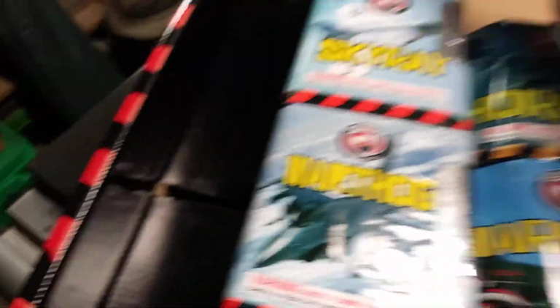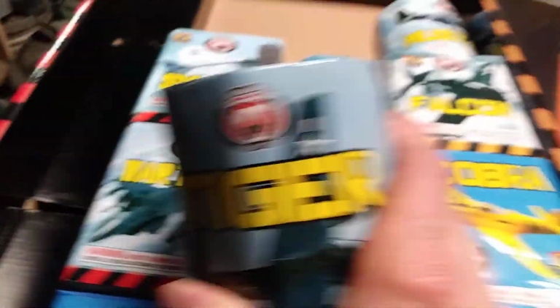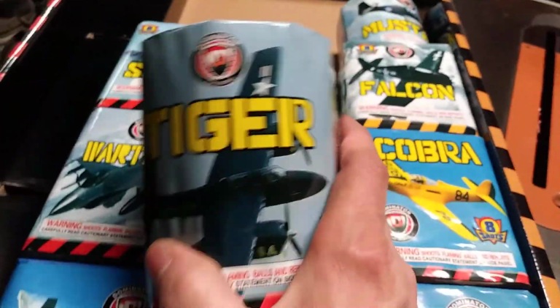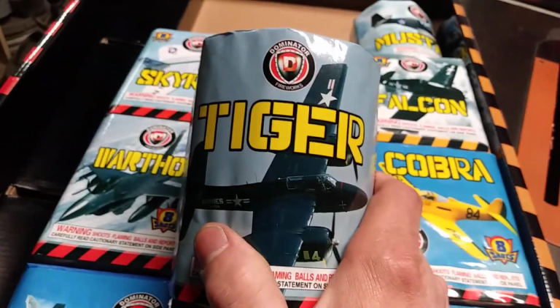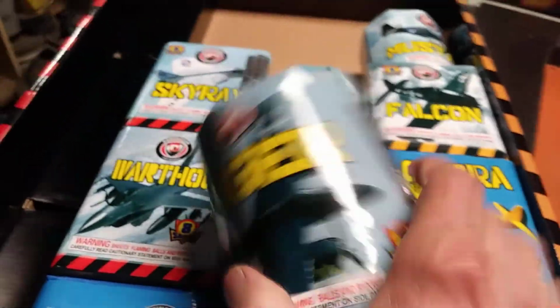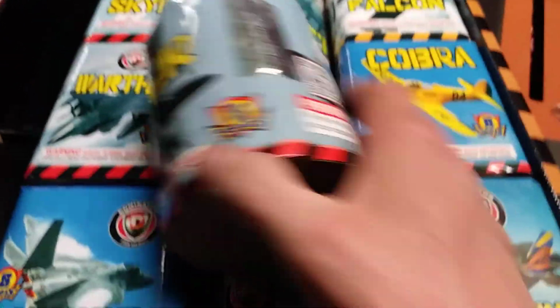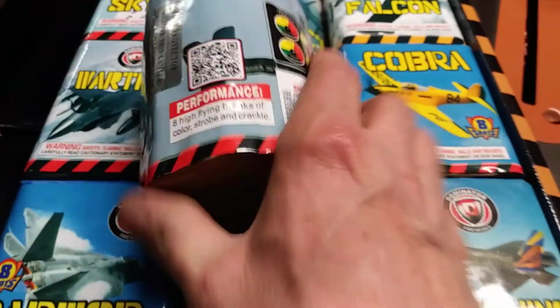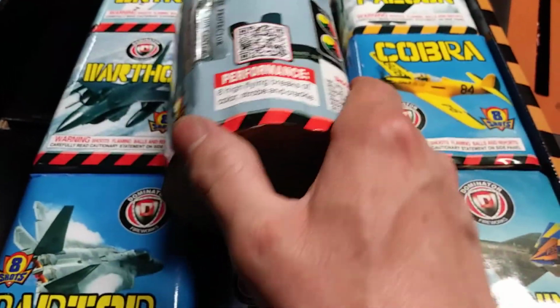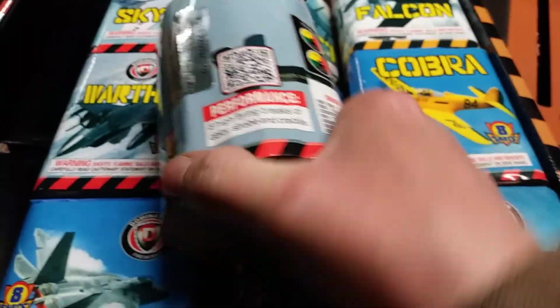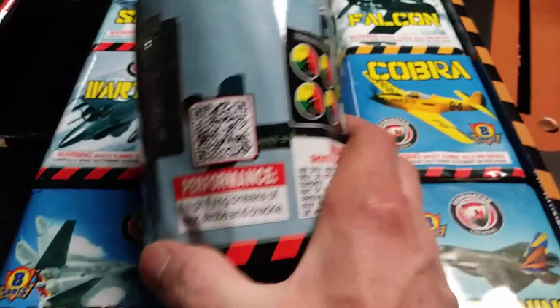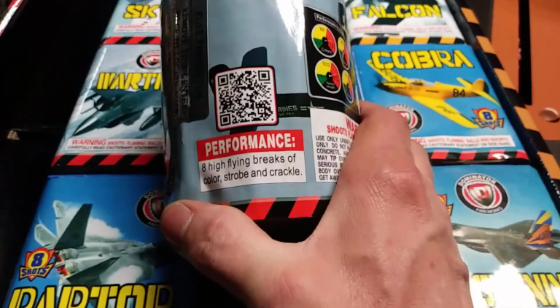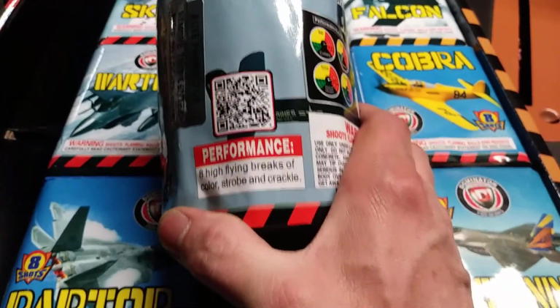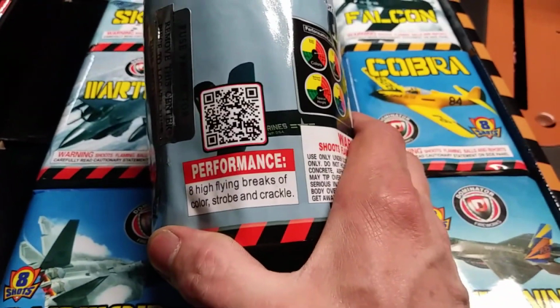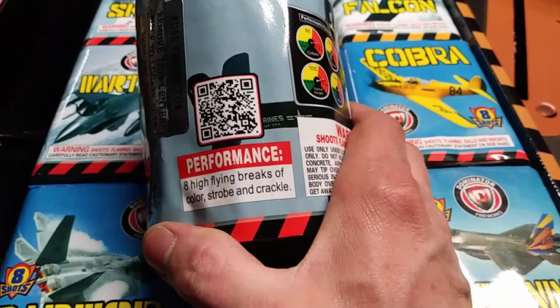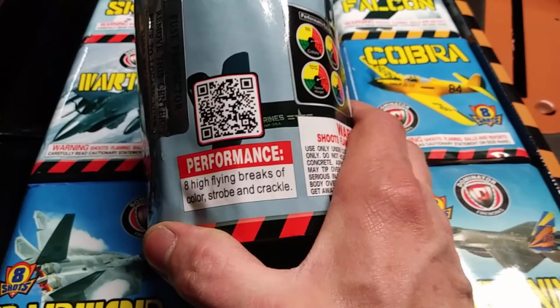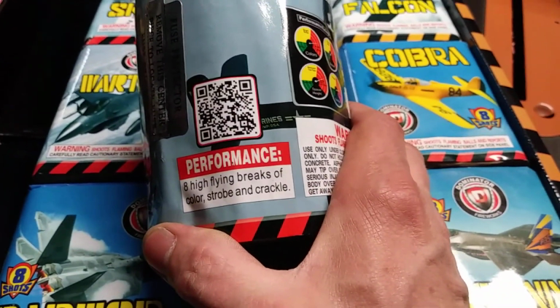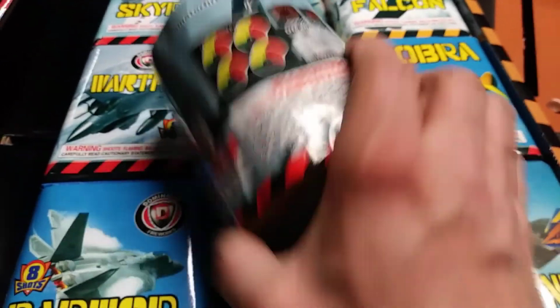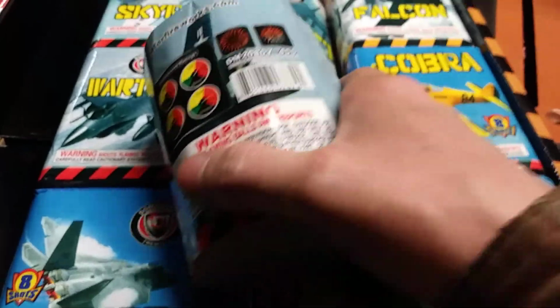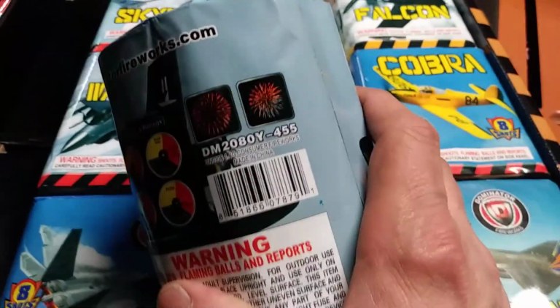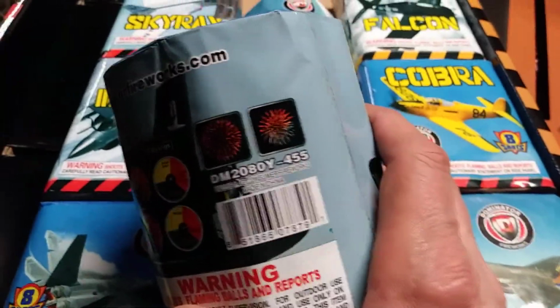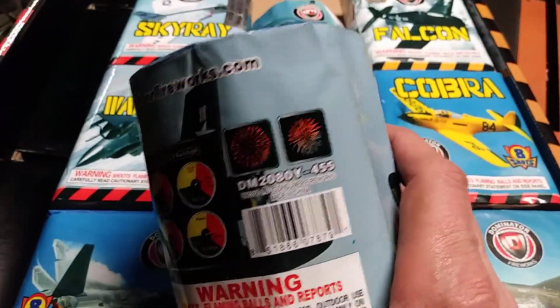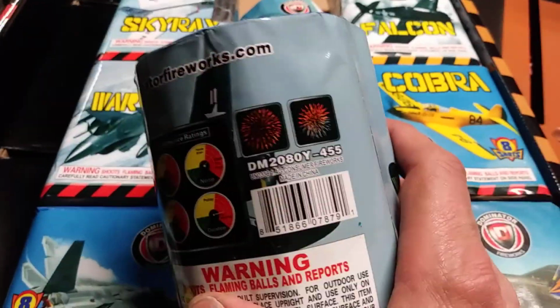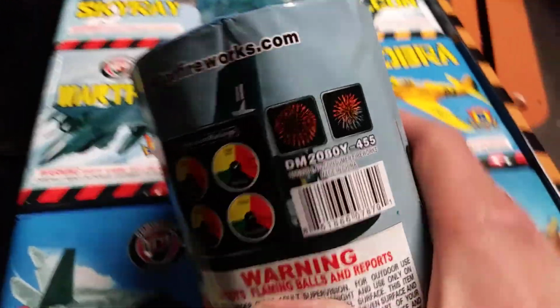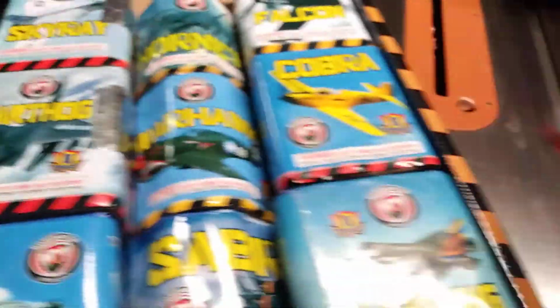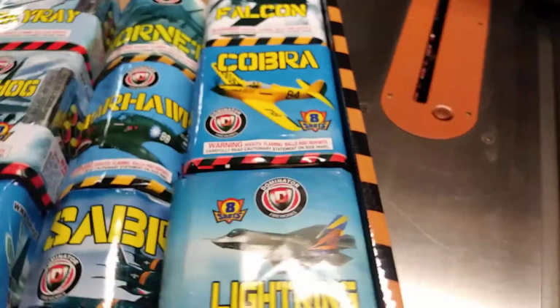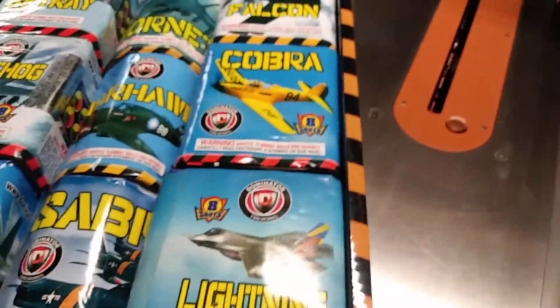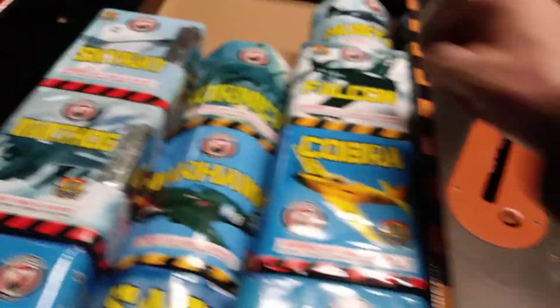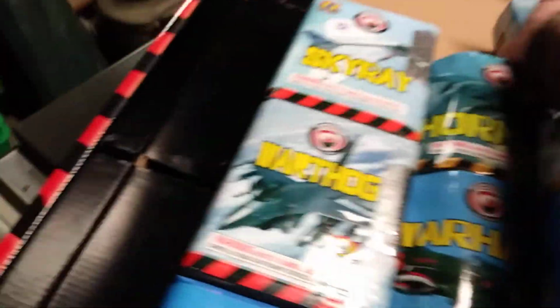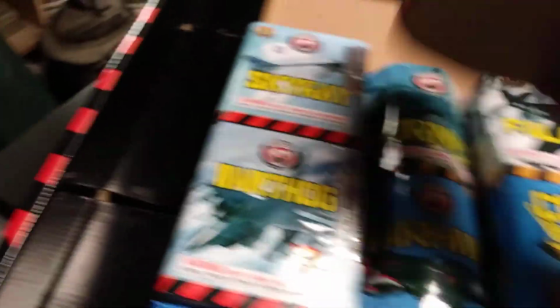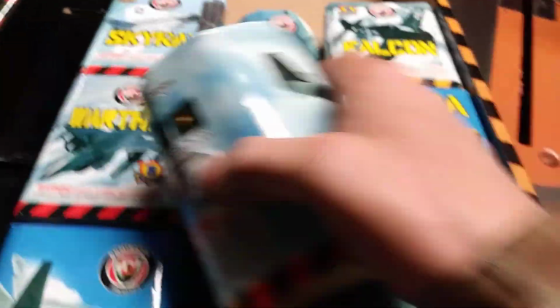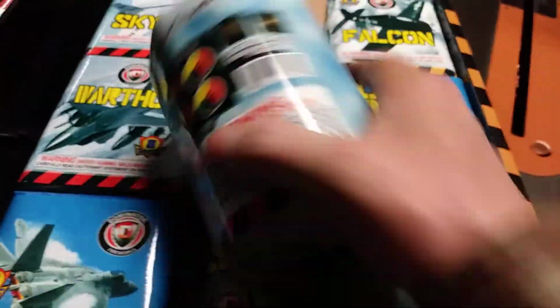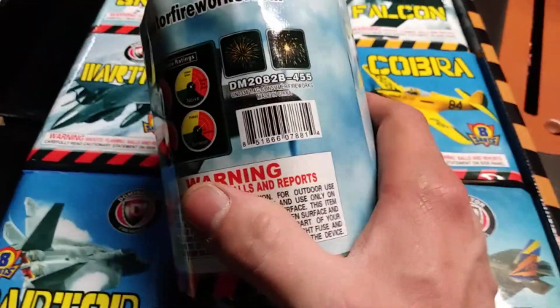Little Tiger — eight high-flying breaks of color strobe and crackle. Seems to be a lot of reds in these cakes. Of course, red's one of the easiest colors to make.